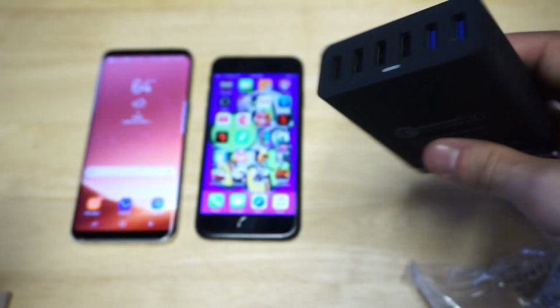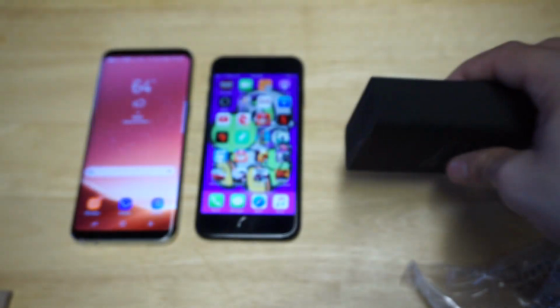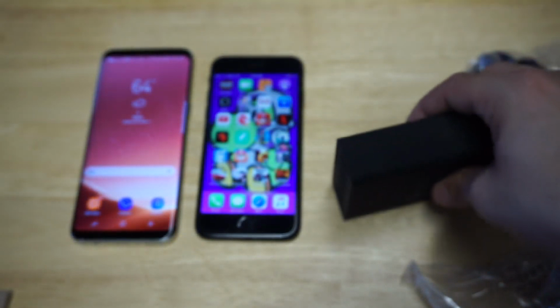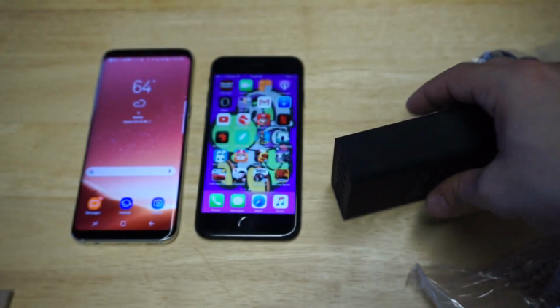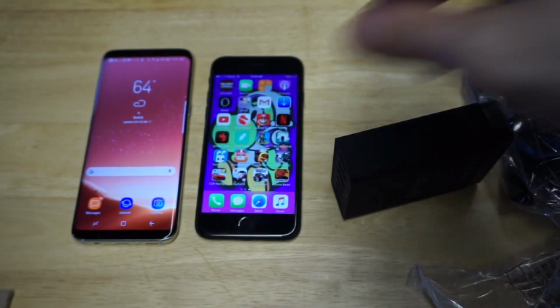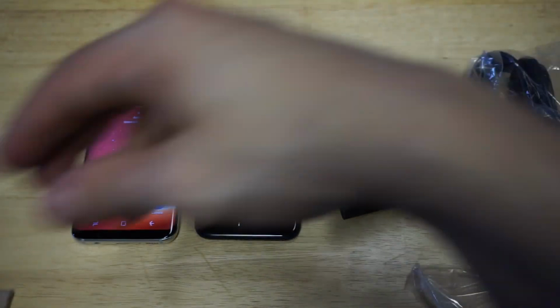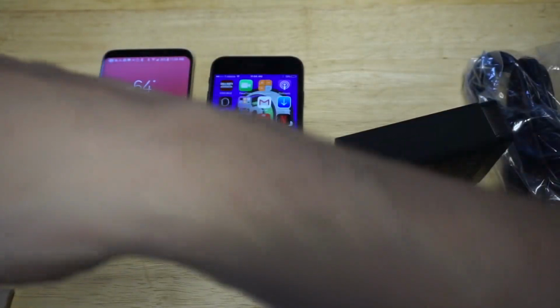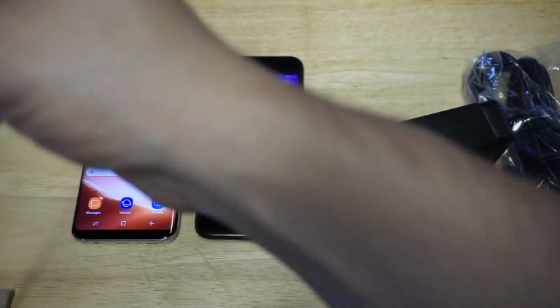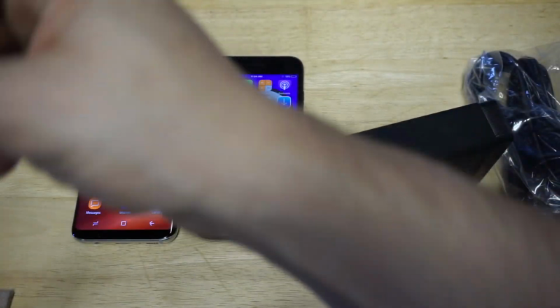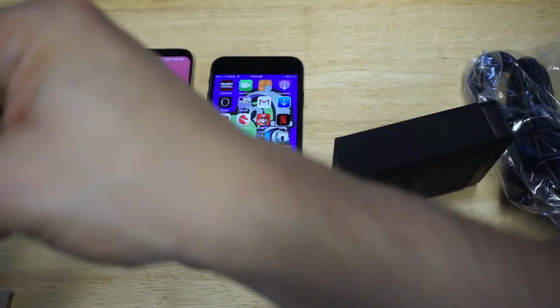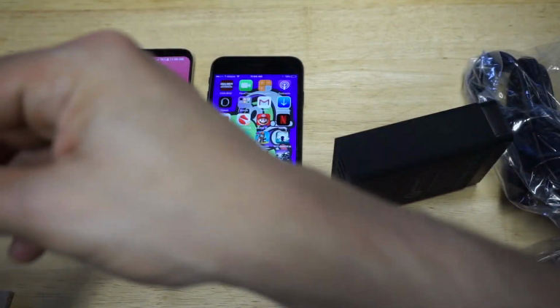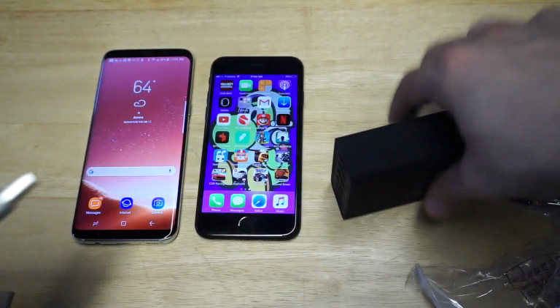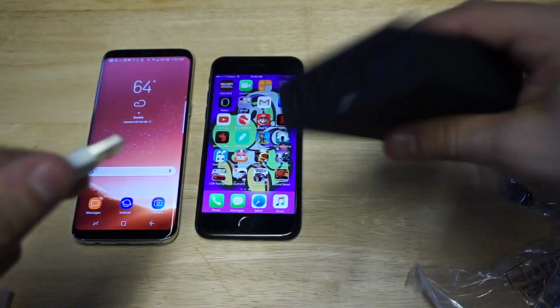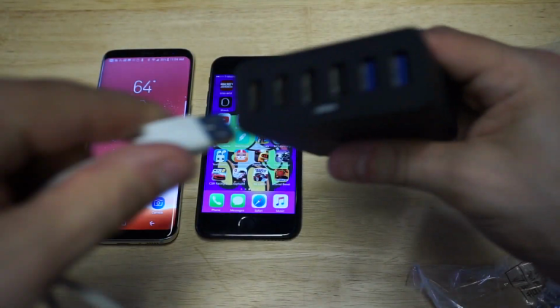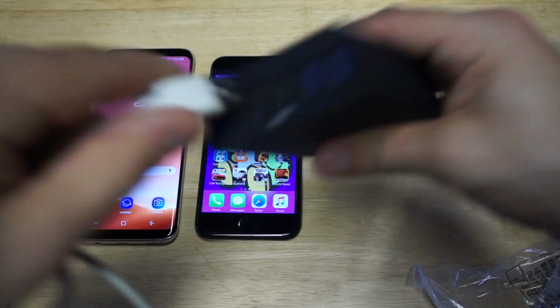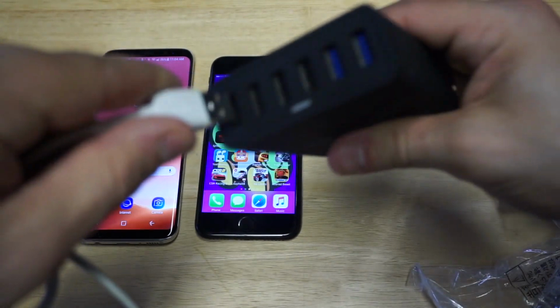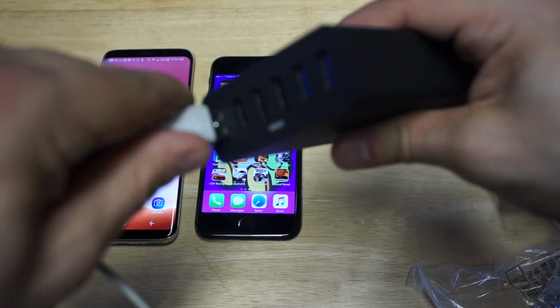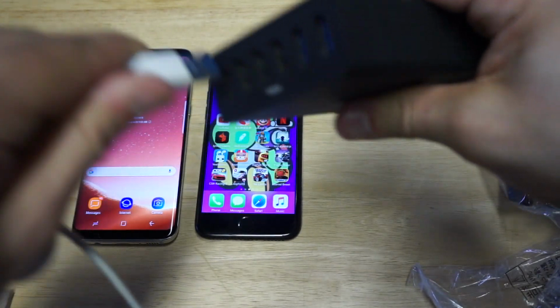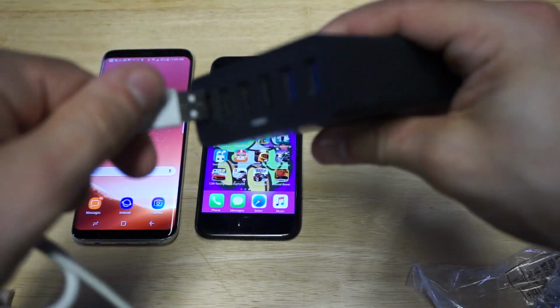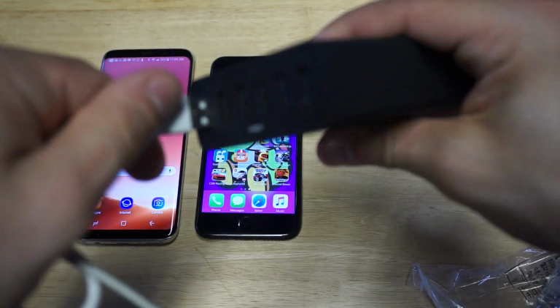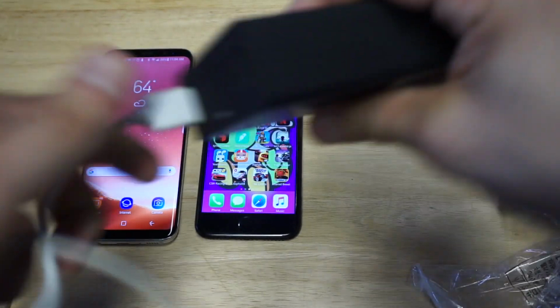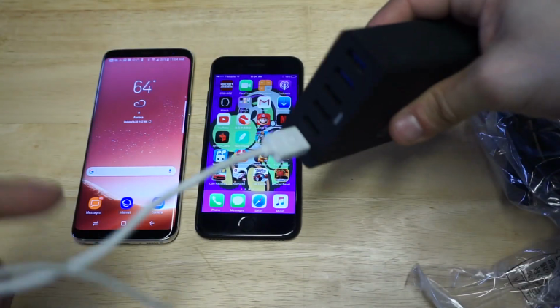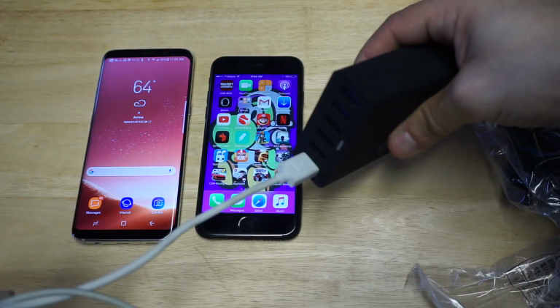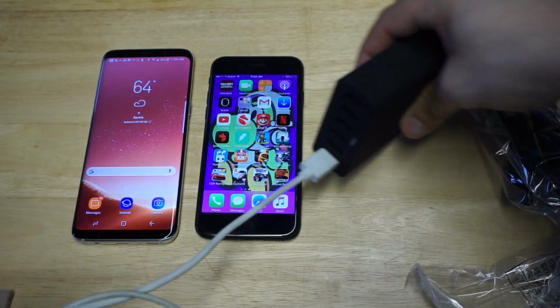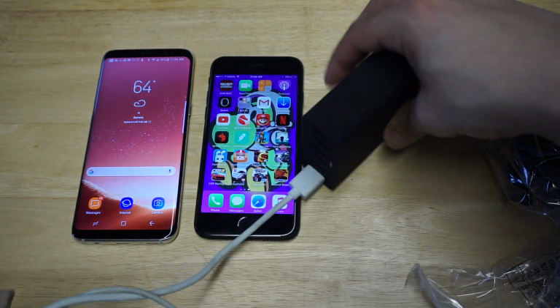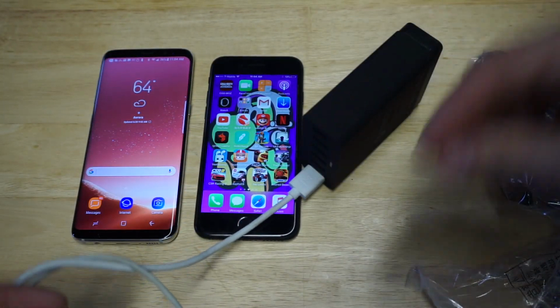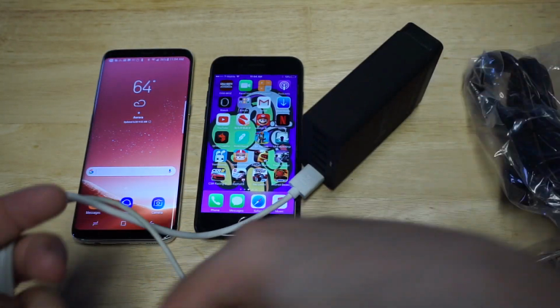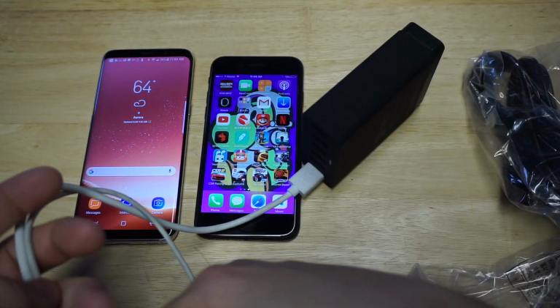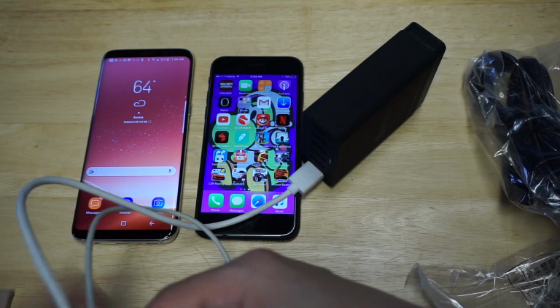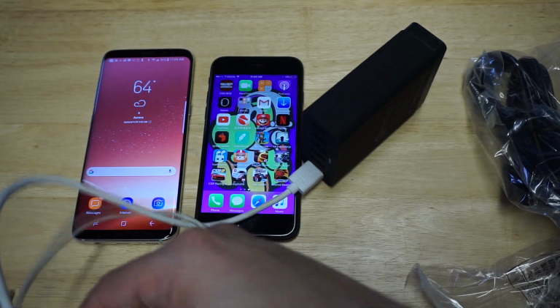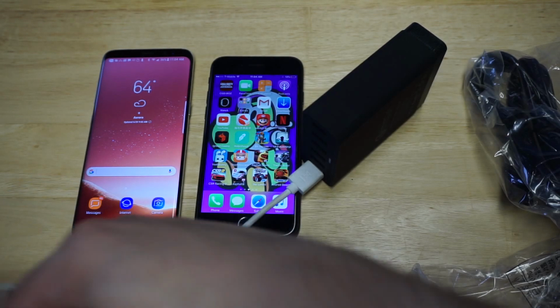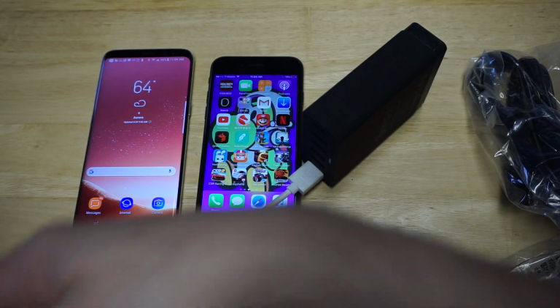I do want to plug these phones into it so you guys can see how it works. You can have up to six different things charging at once, which is pretty cool.